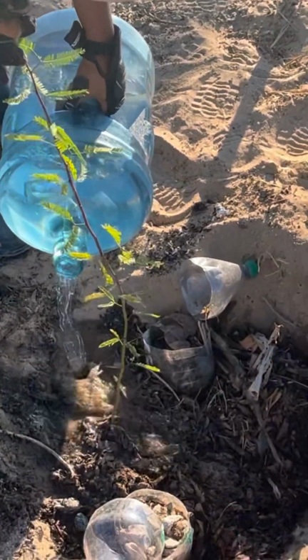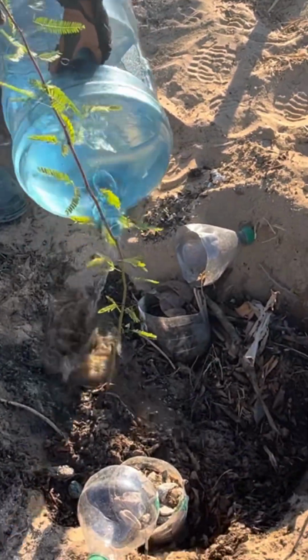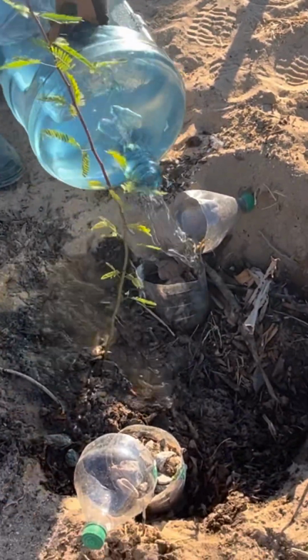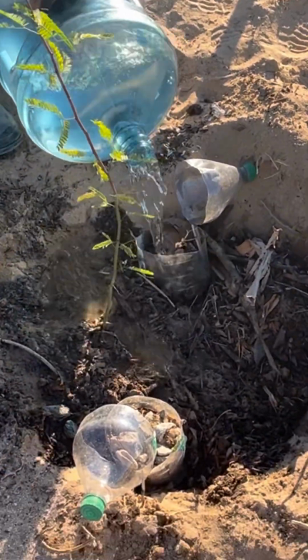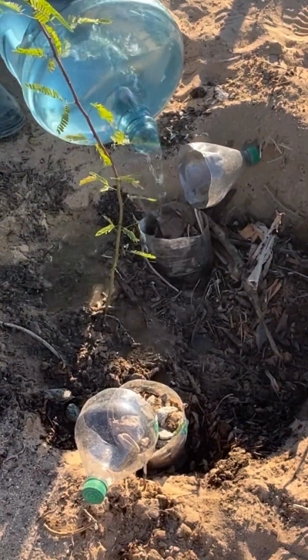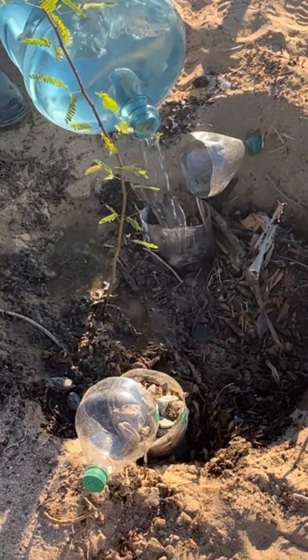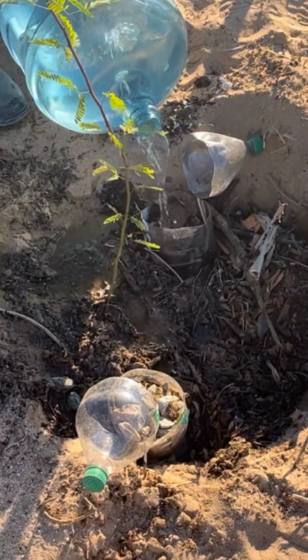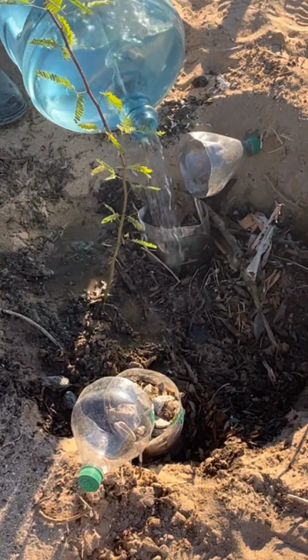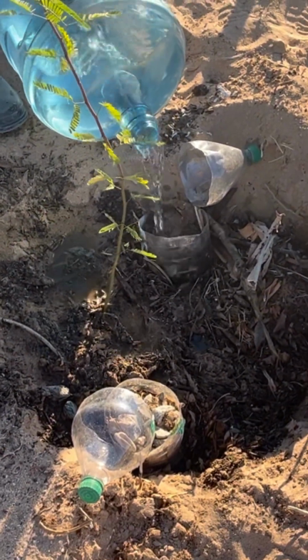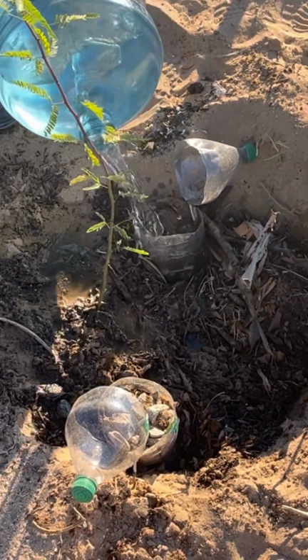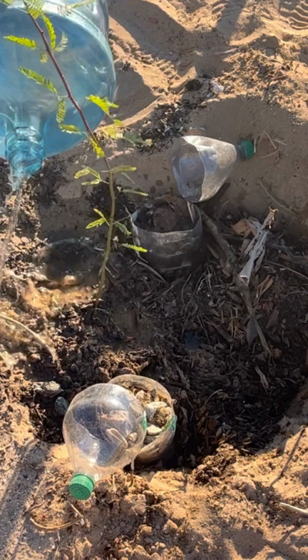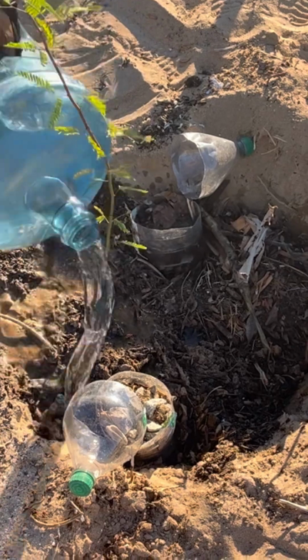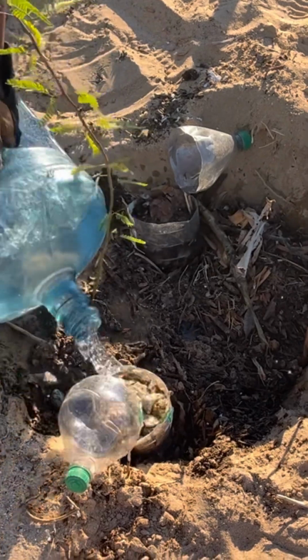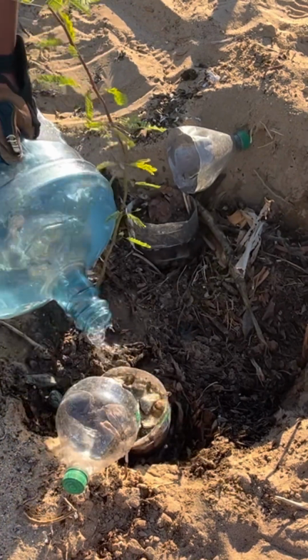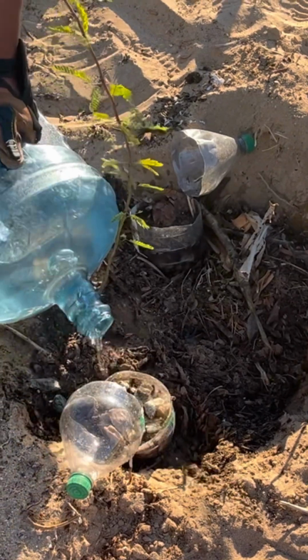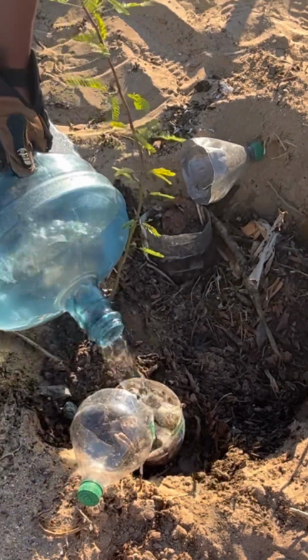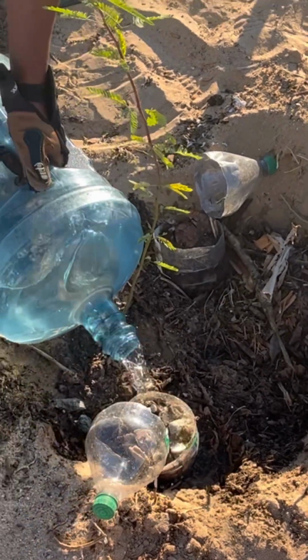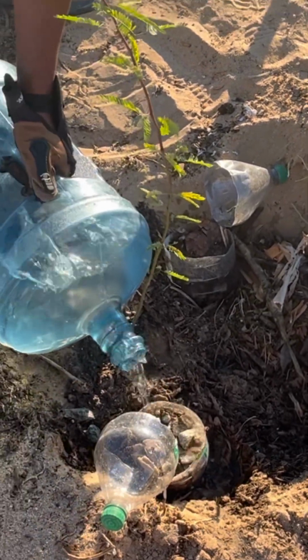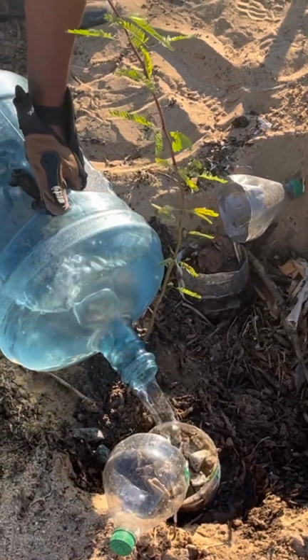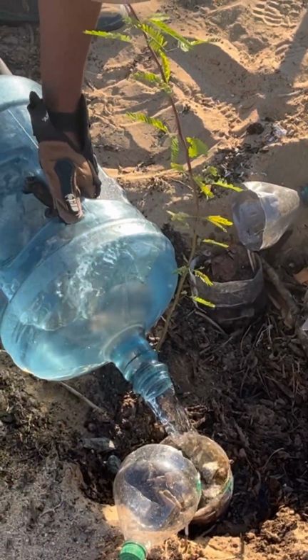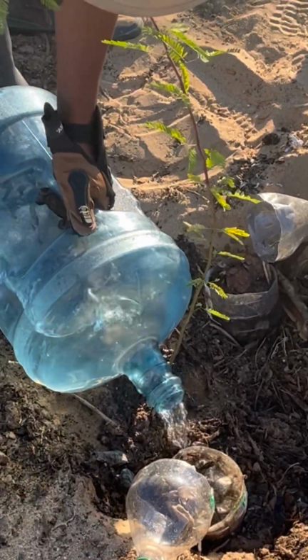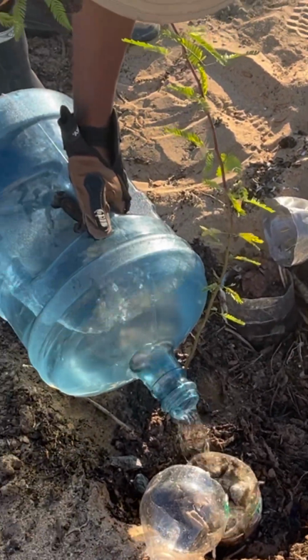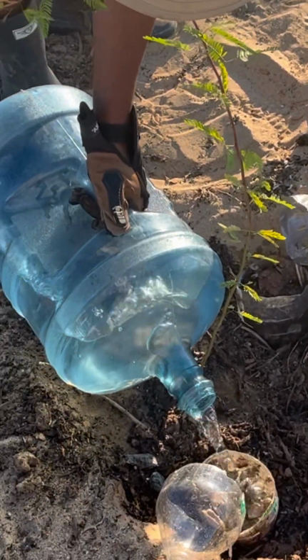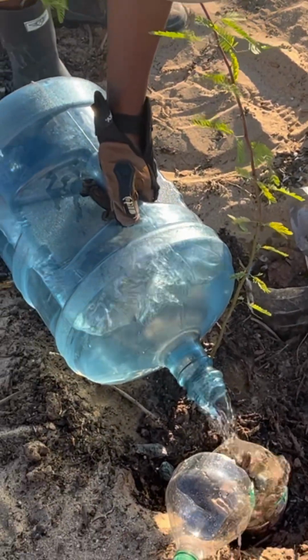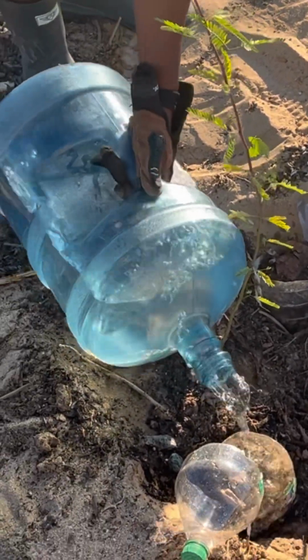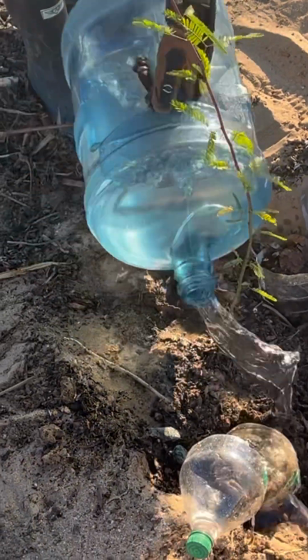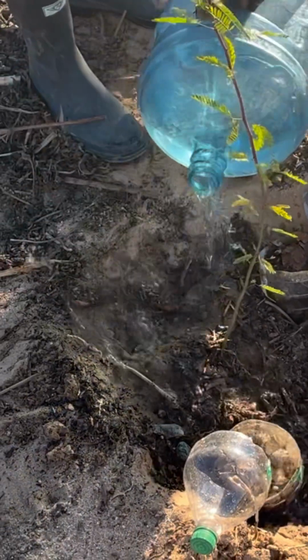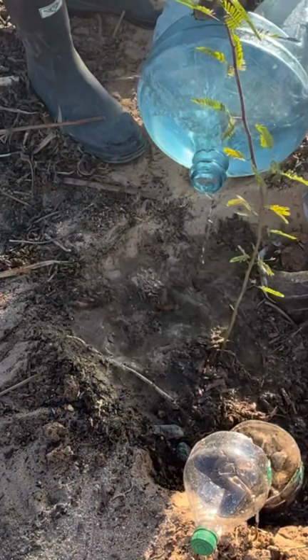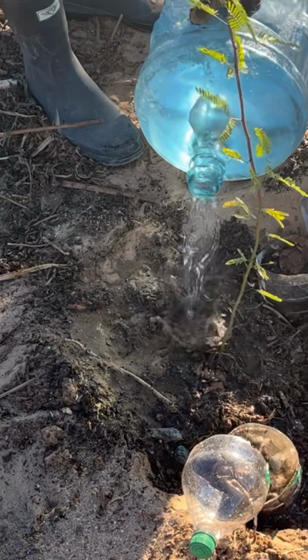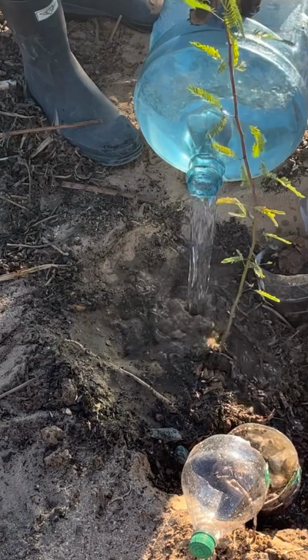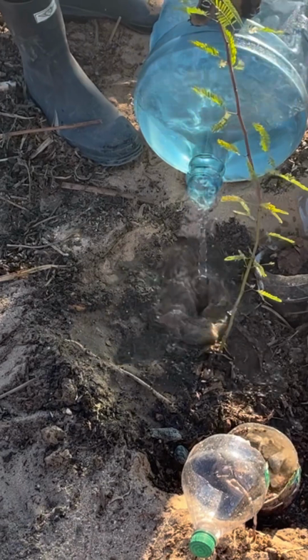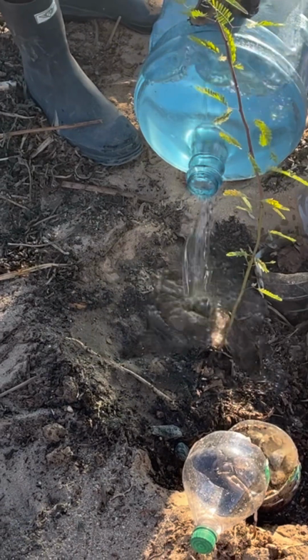And that's me filling it up. These are mesquites that I've been growing from seed. Good luck to my little mesquite.